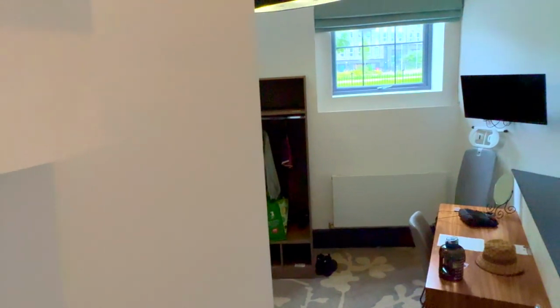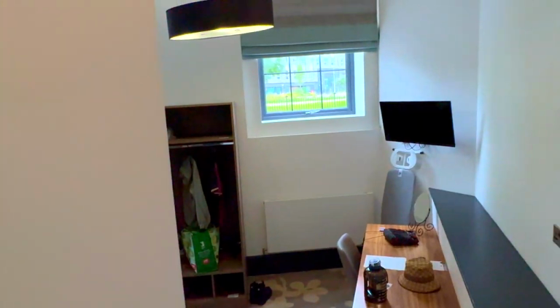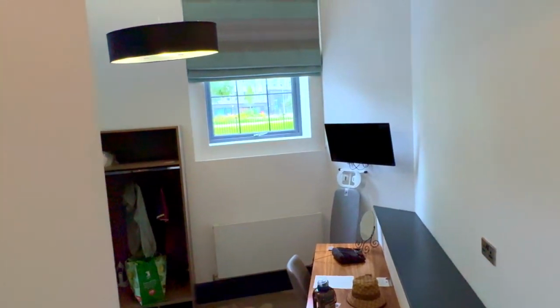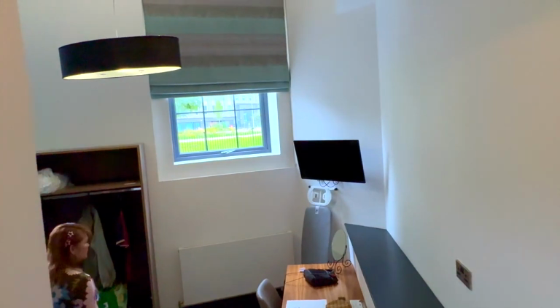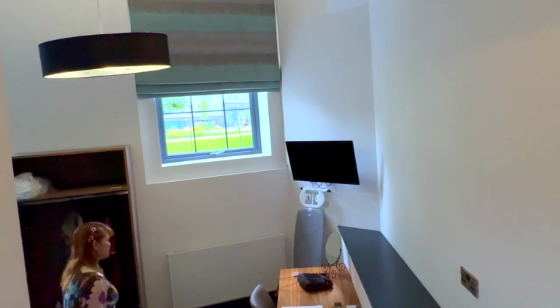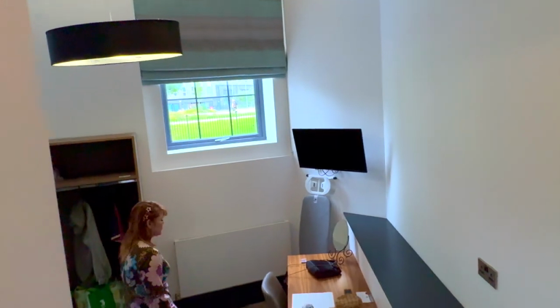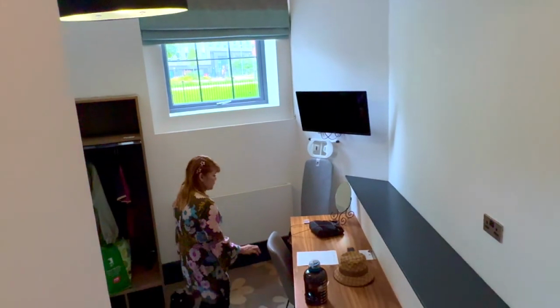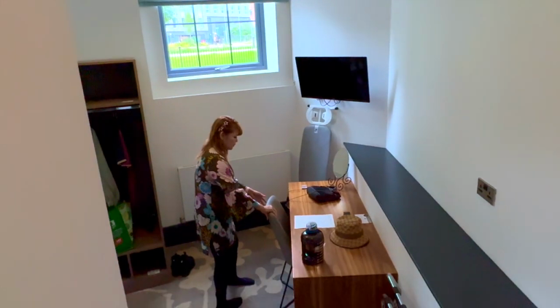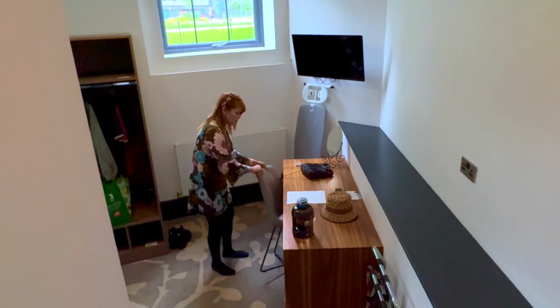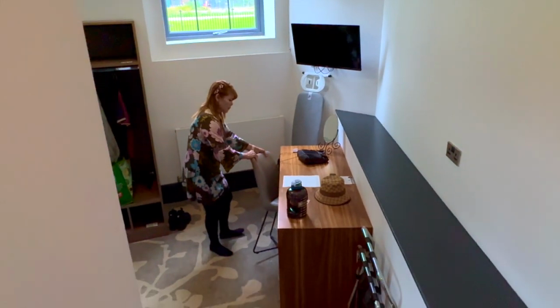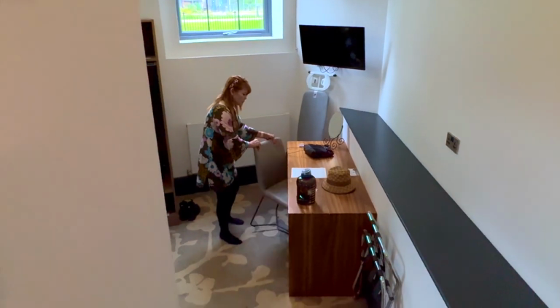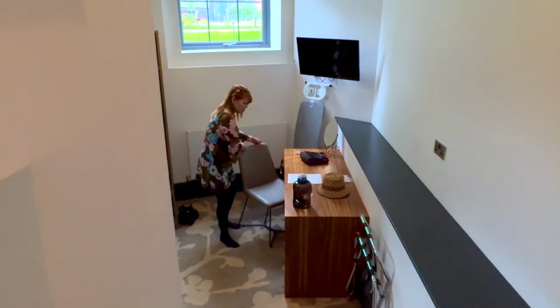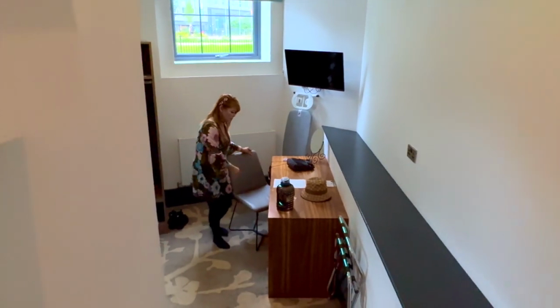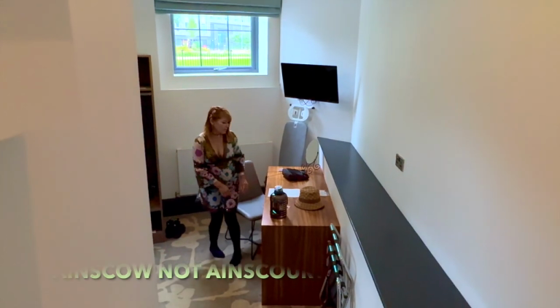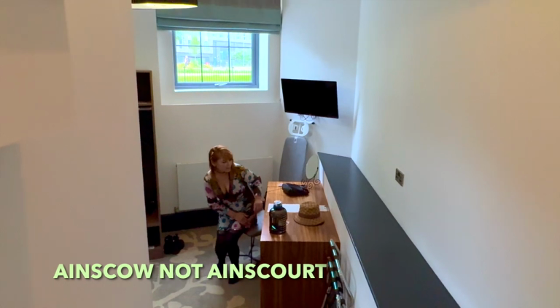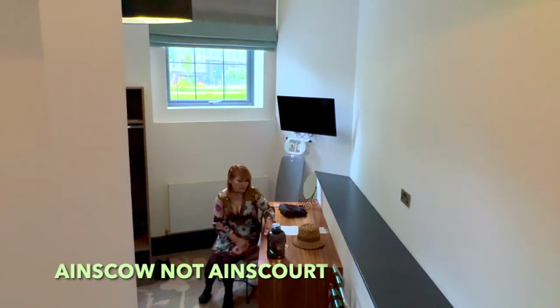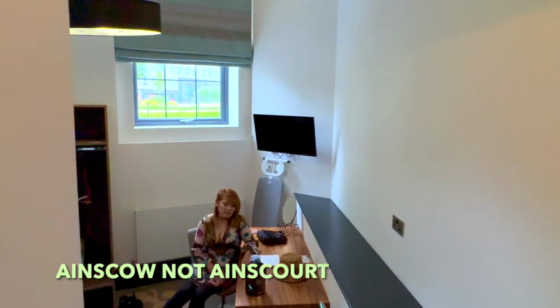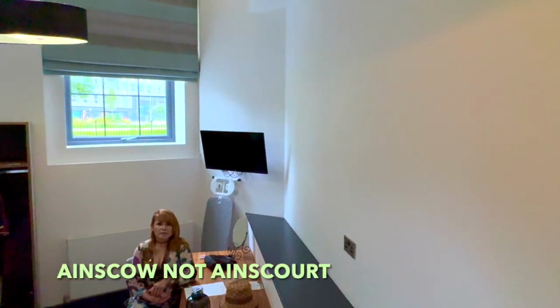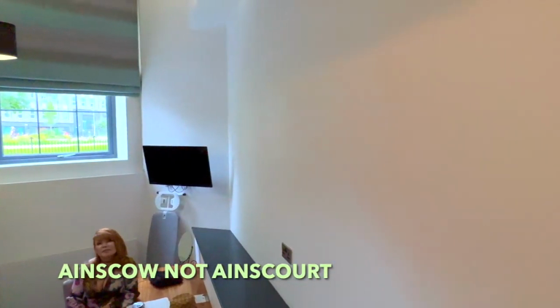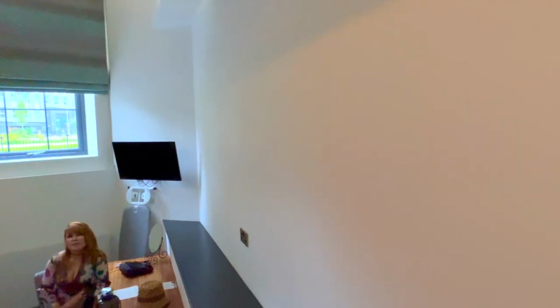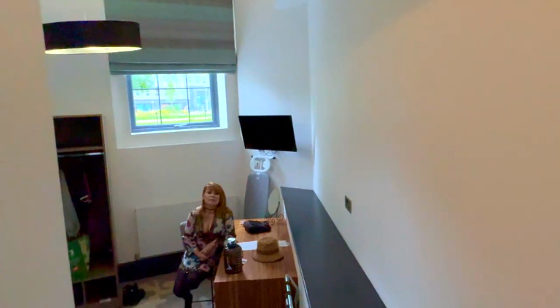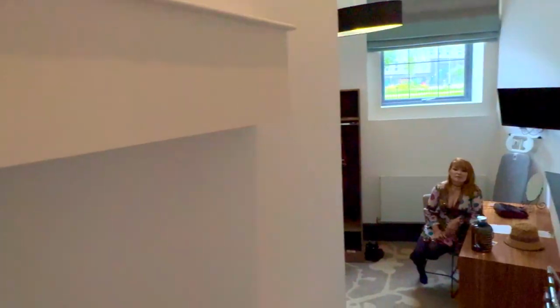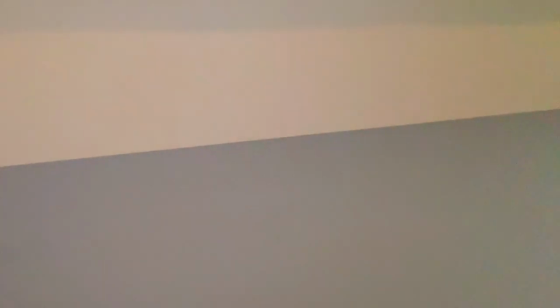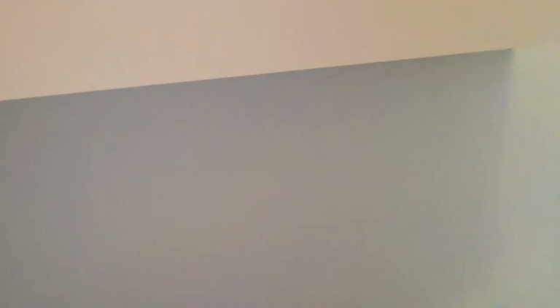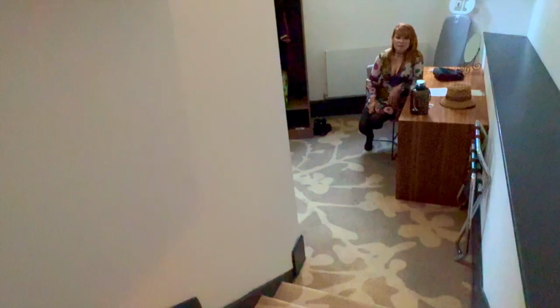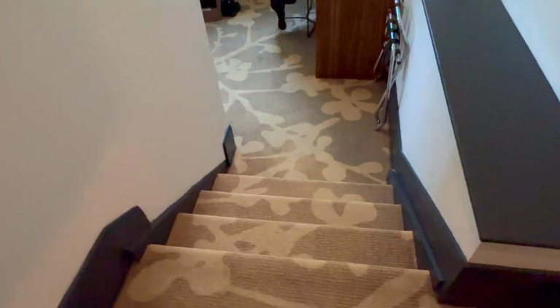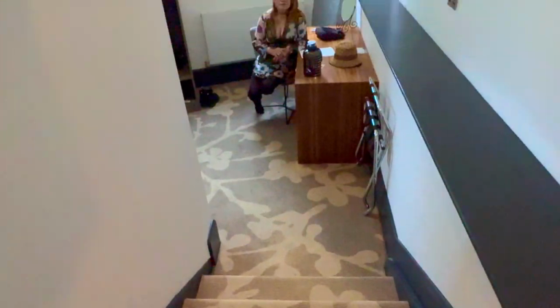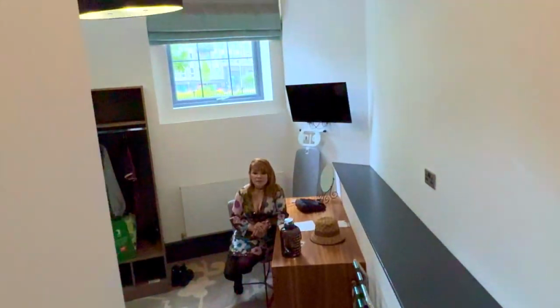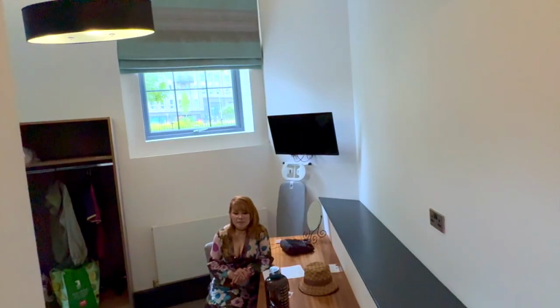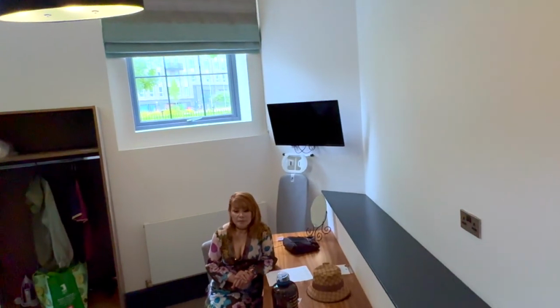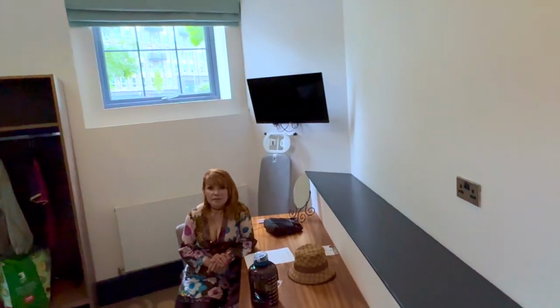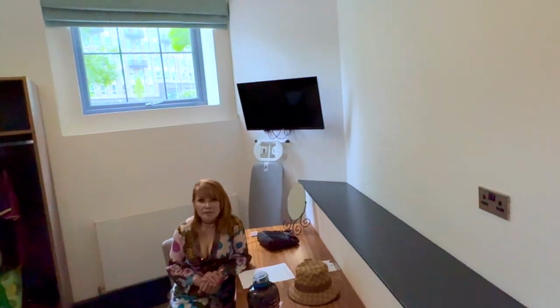Welcome to another hotel review. This is the Aincourt Hotel in Salford, Manchester. We walked in and were quite surprised as we noticed some steps straight away. We came down and thought, oh, this is quite big.